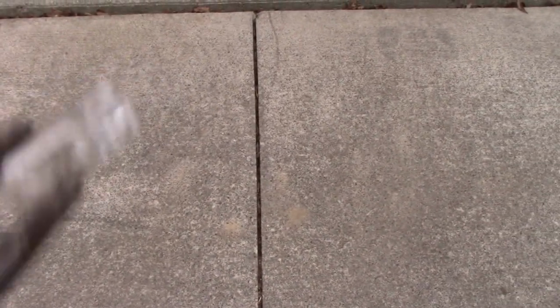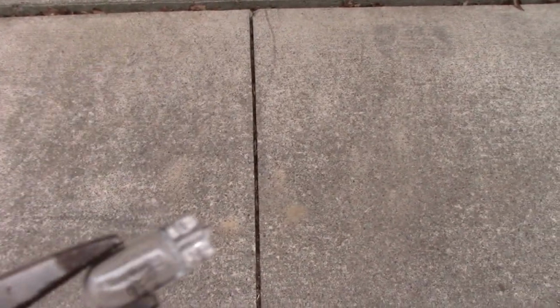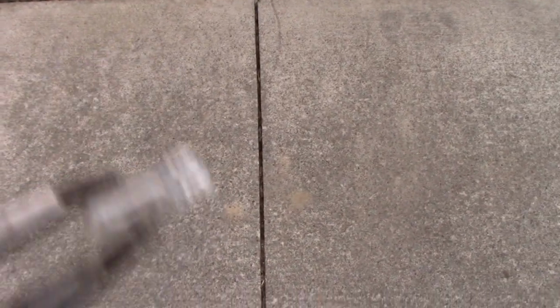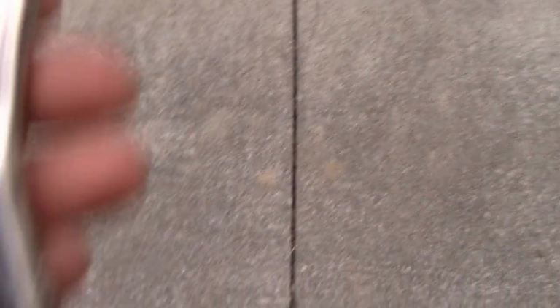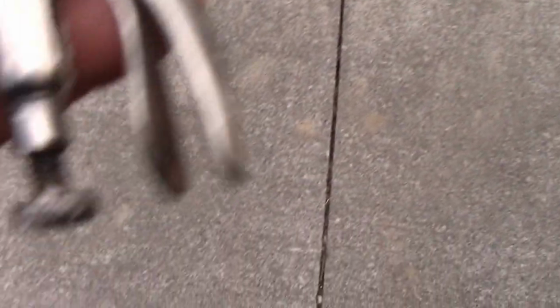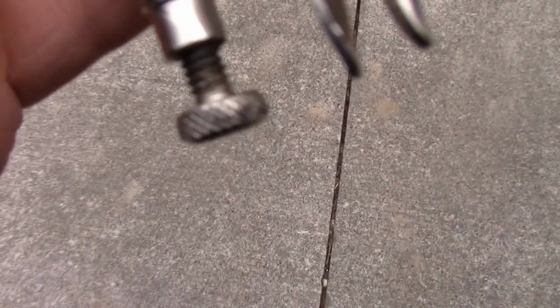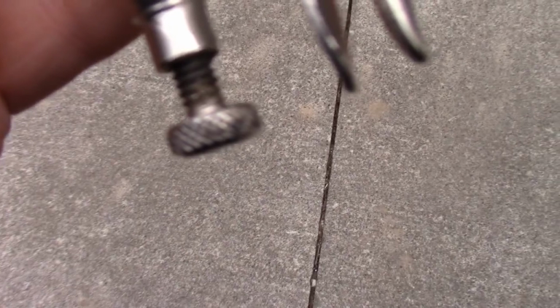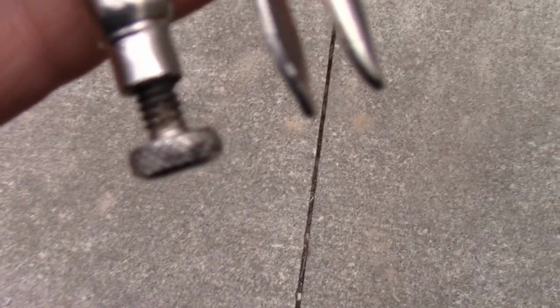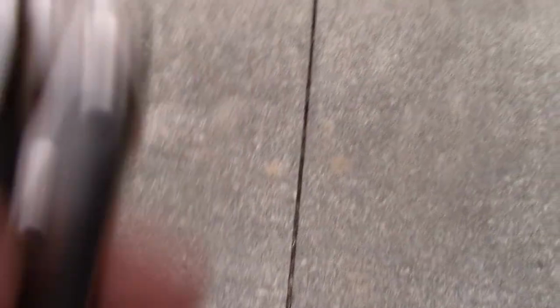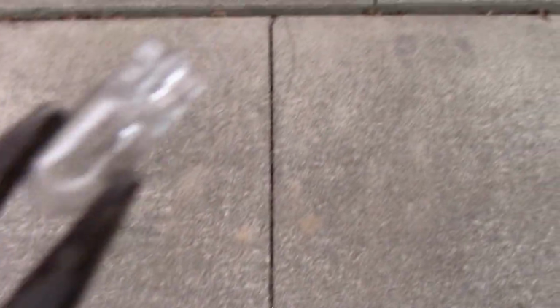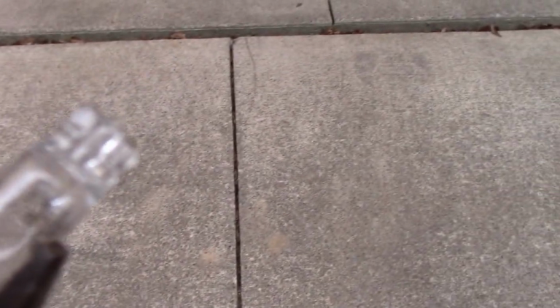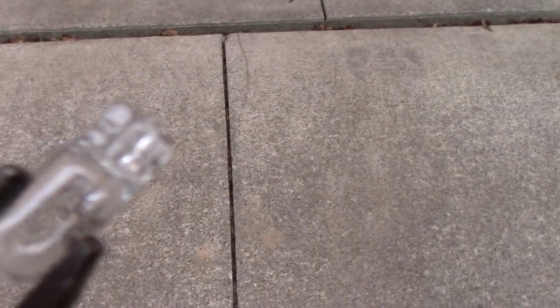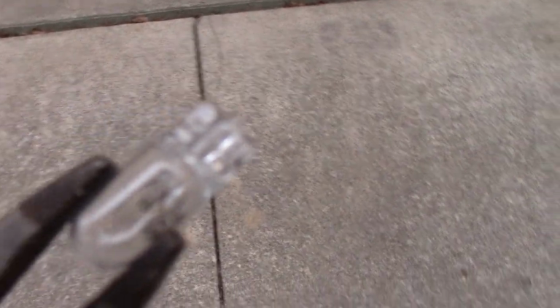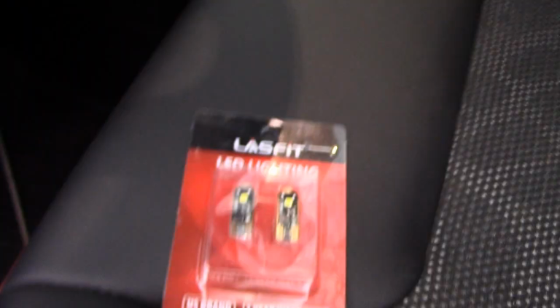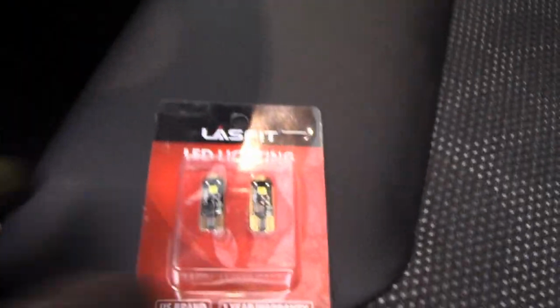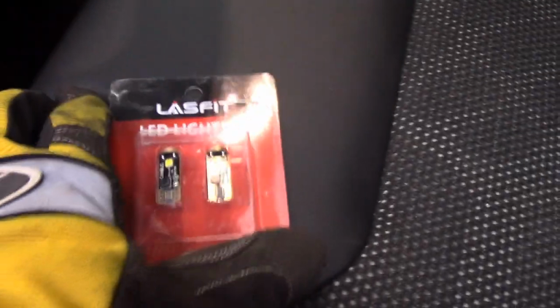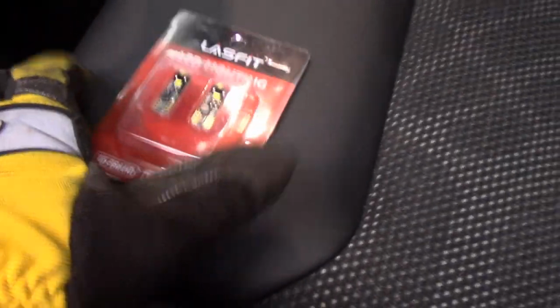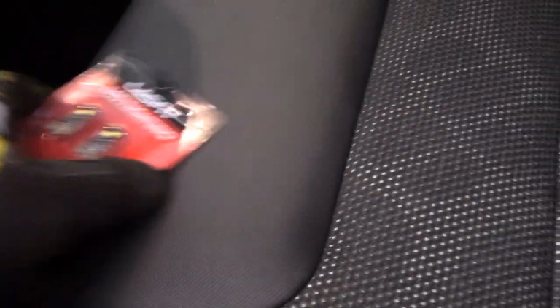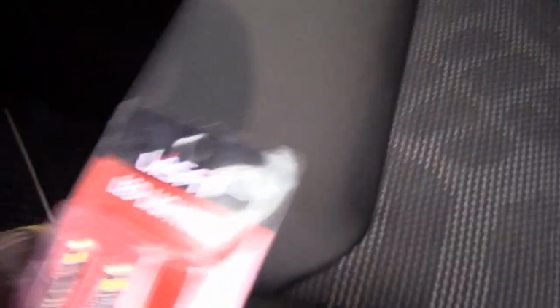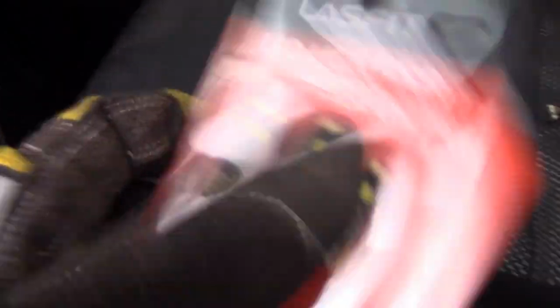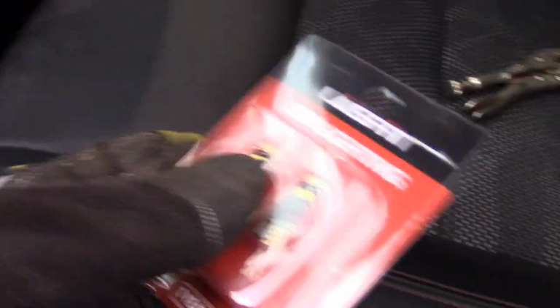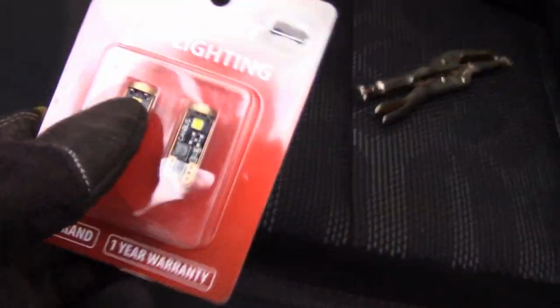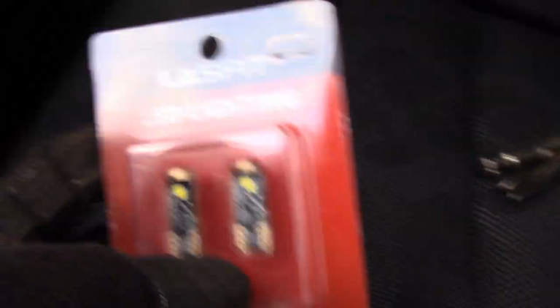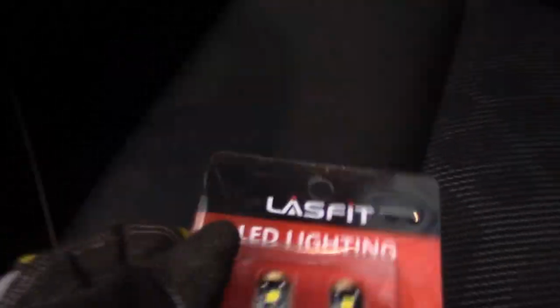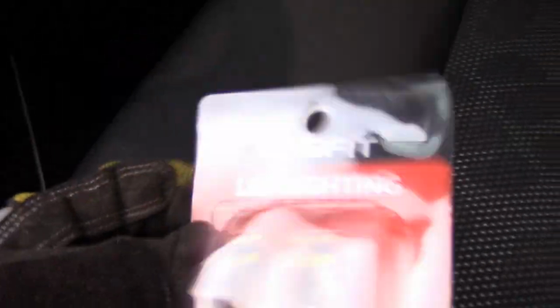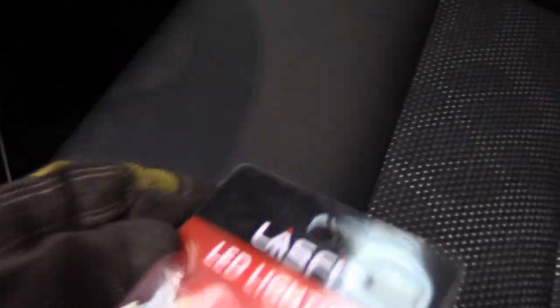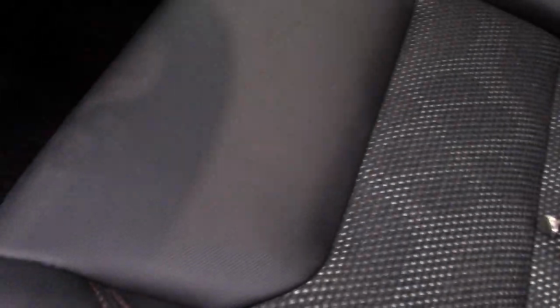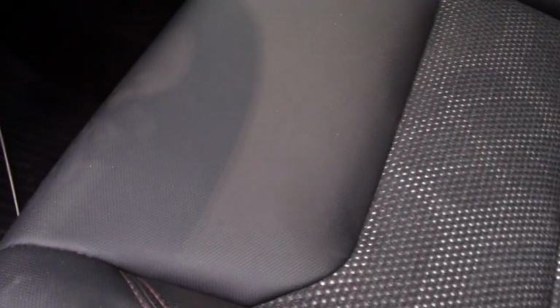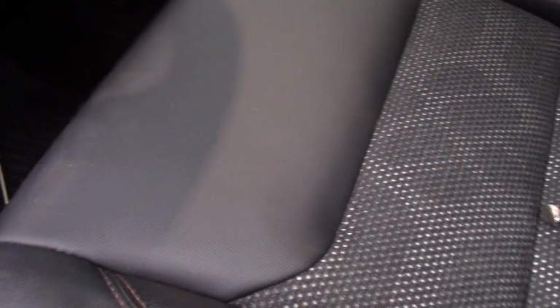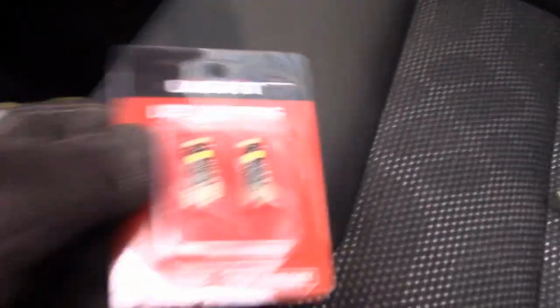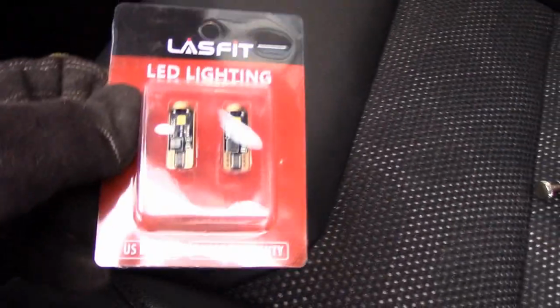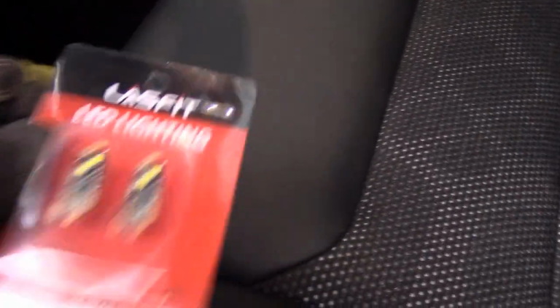Put the needle nose locking pliers on that bulb until it's nice and snug, tighten it down a little bit, and just pull it right out. With the new LED, they say you can touch it with your hands, but I'm just going to use some gloves out of precaution.